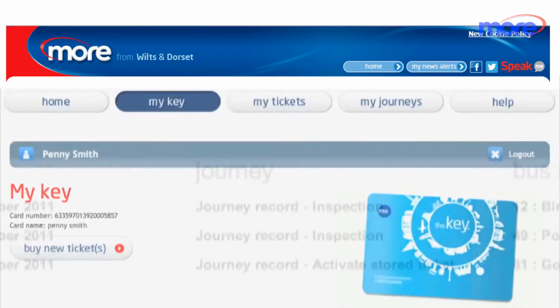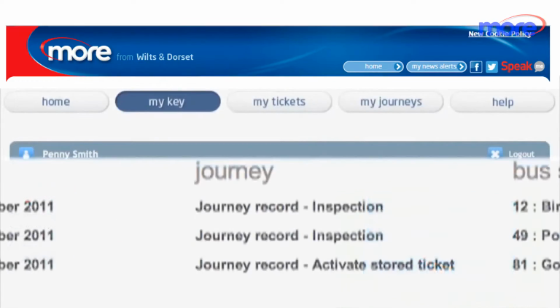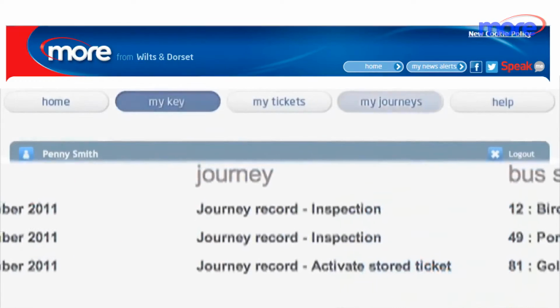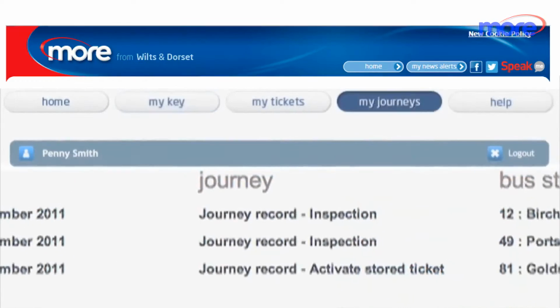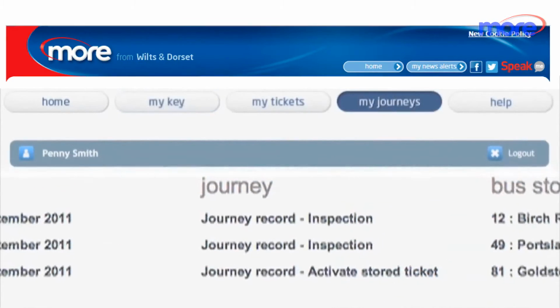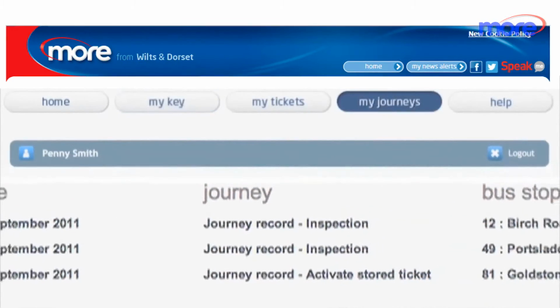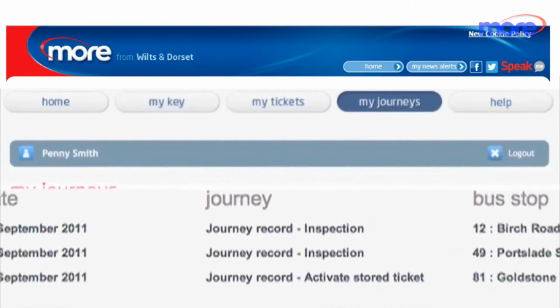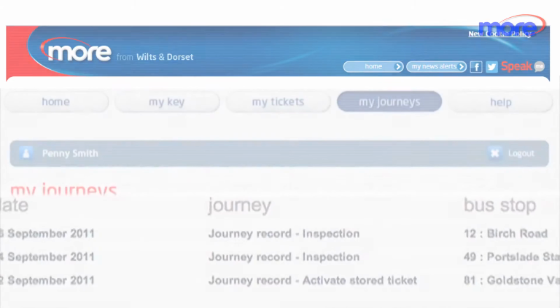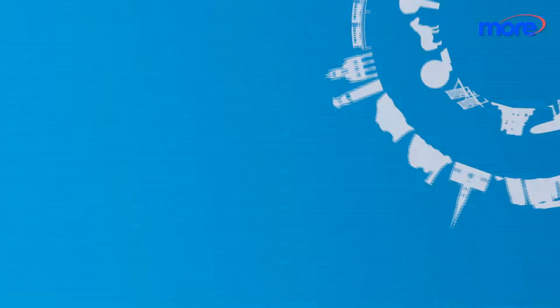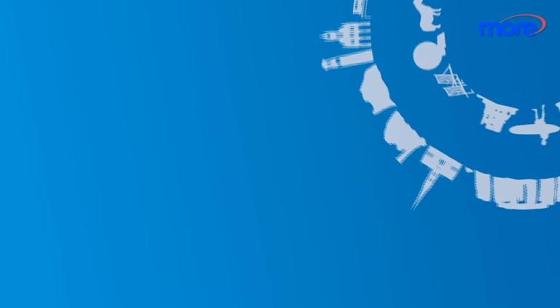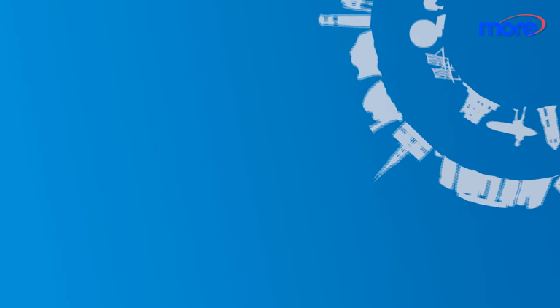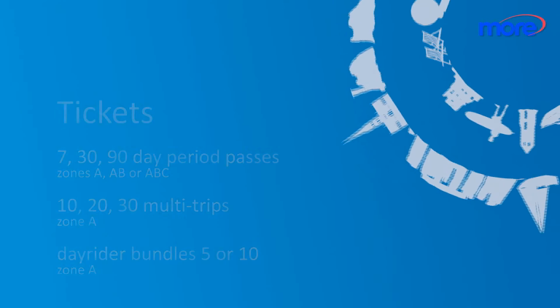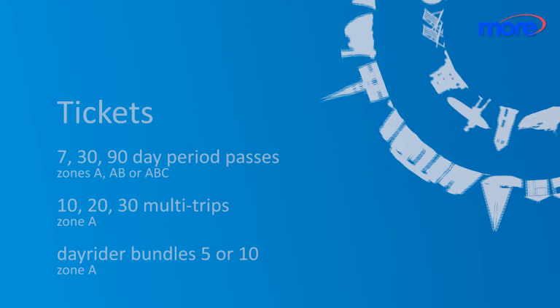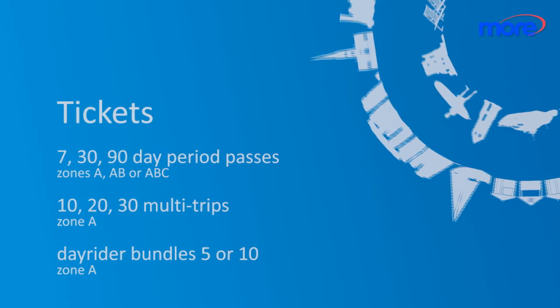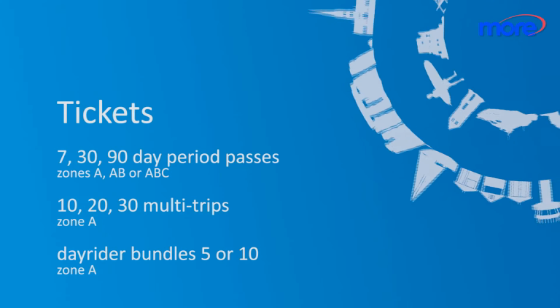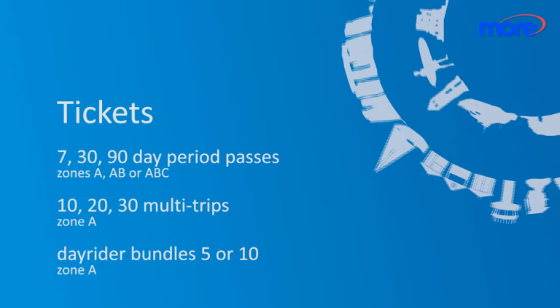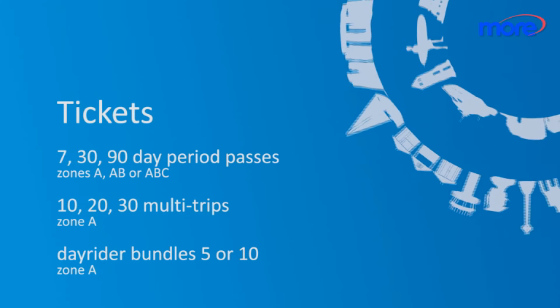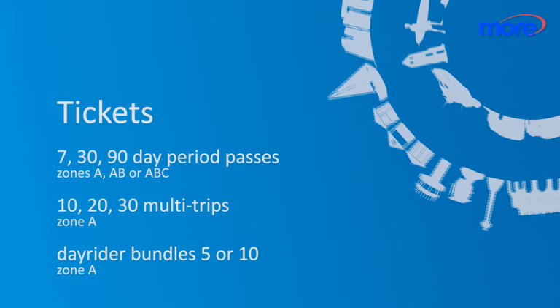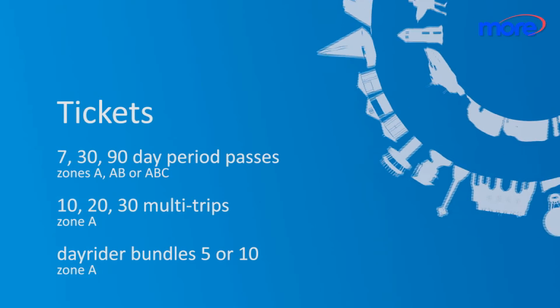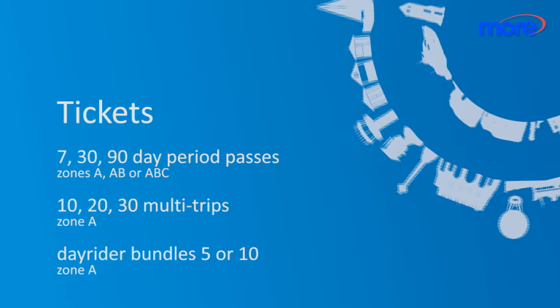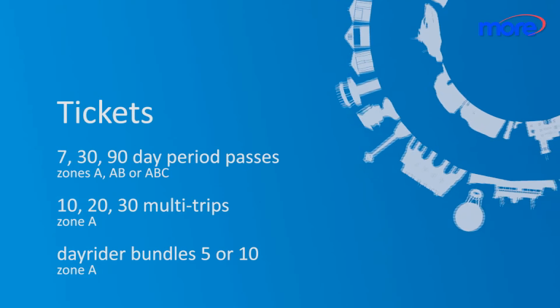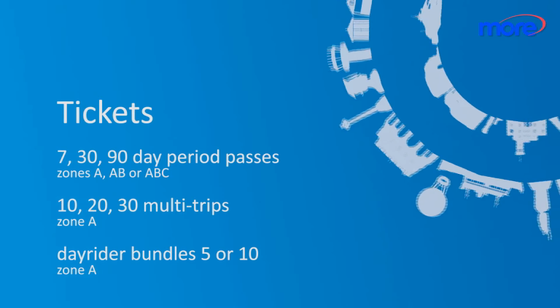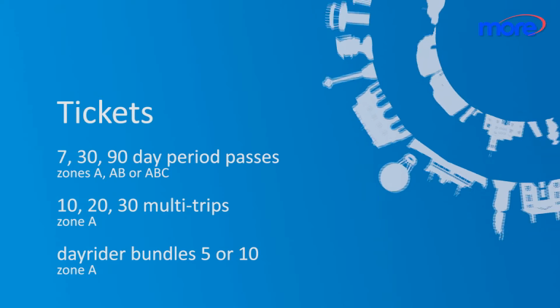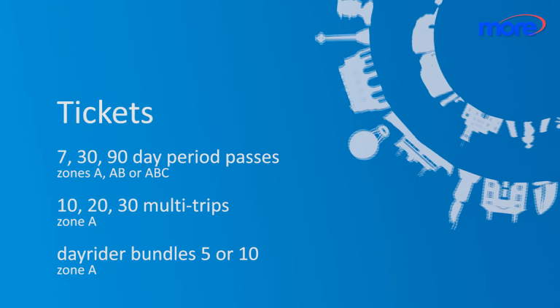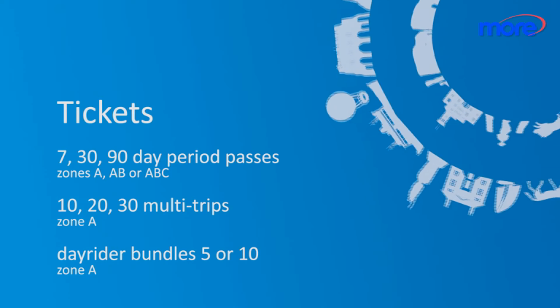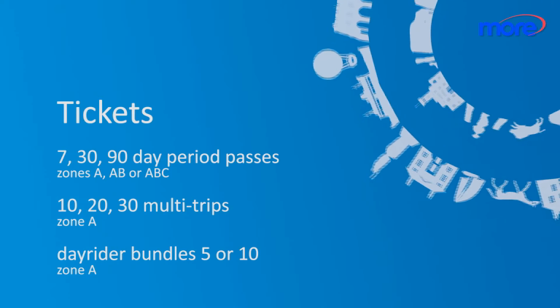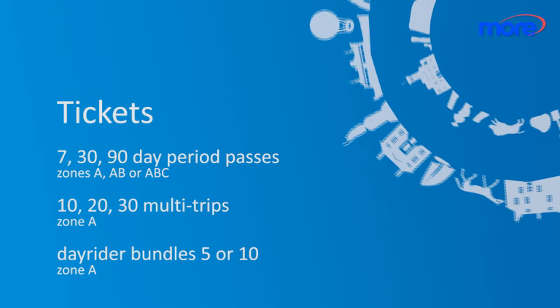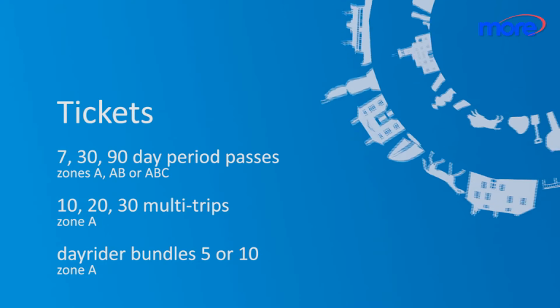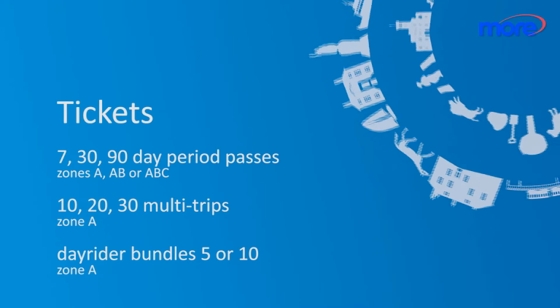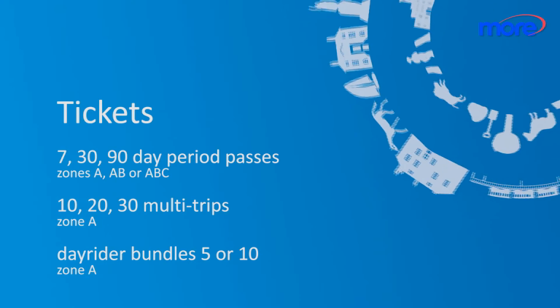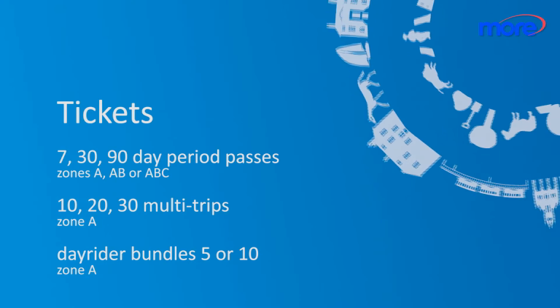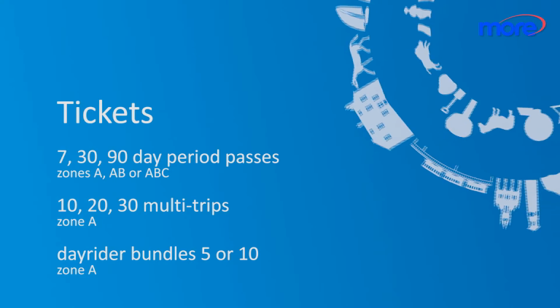Via your online account you can view the journeys you've made. Whether you buy period passes, multi-tickets or day rider bundles, travel's easier when you buy online. And it can save you money on your bus travel too.